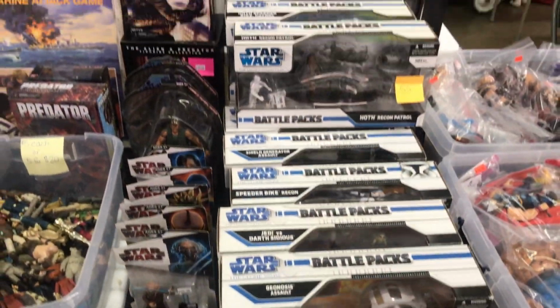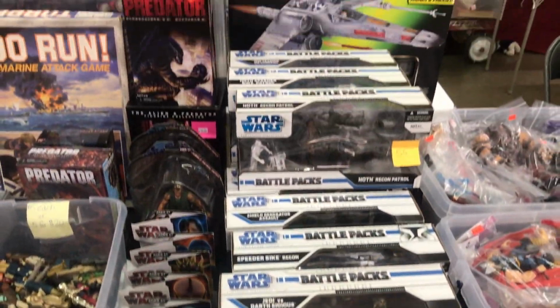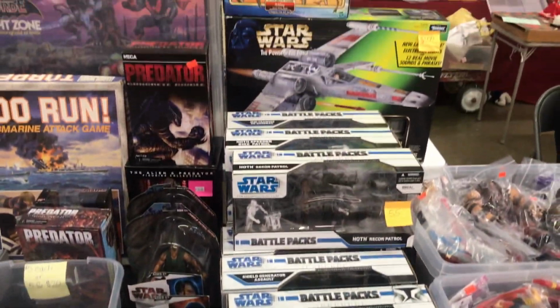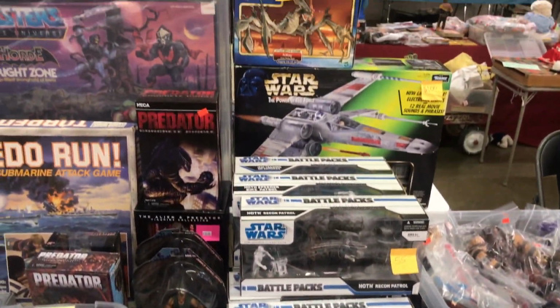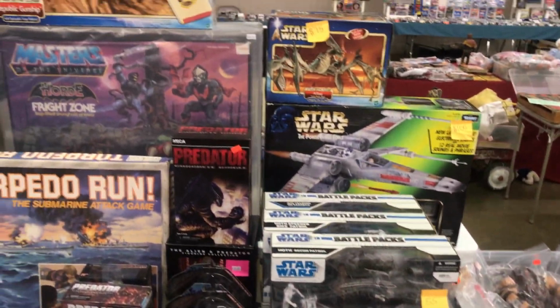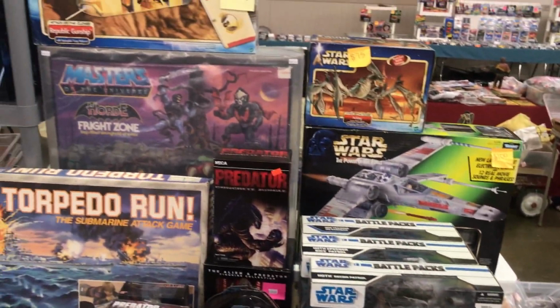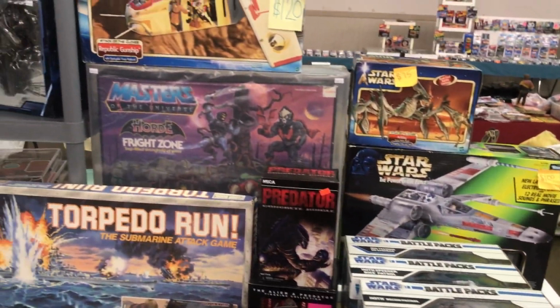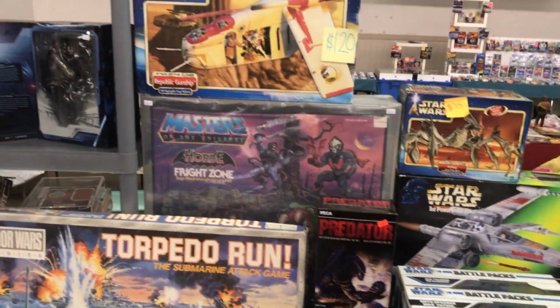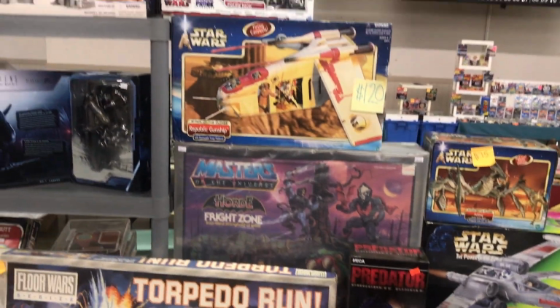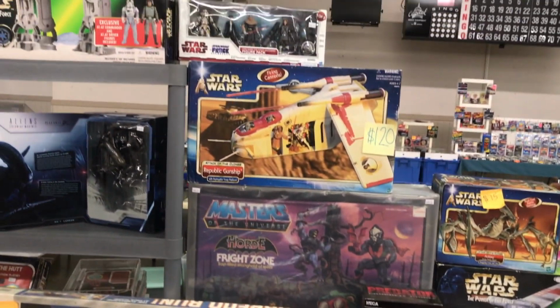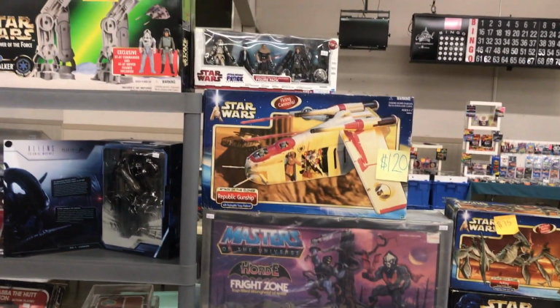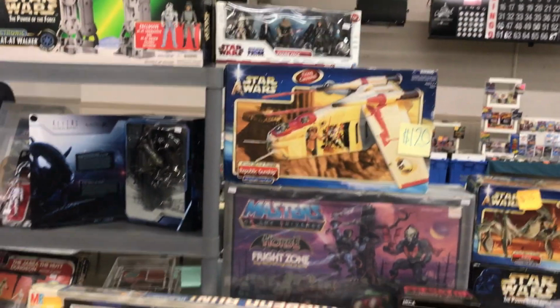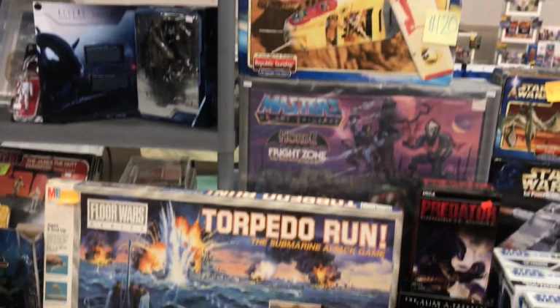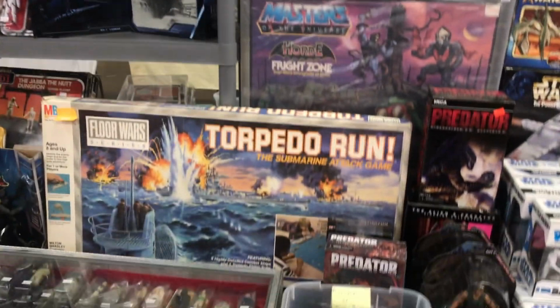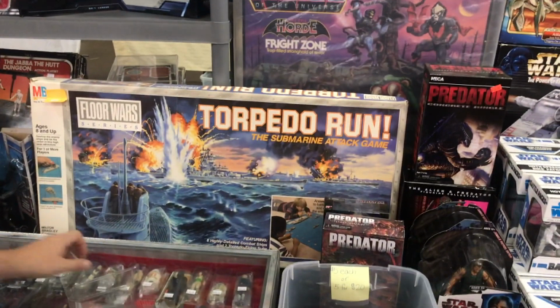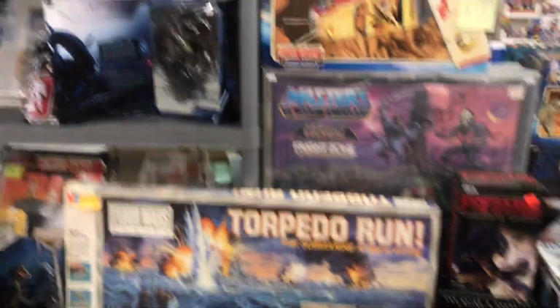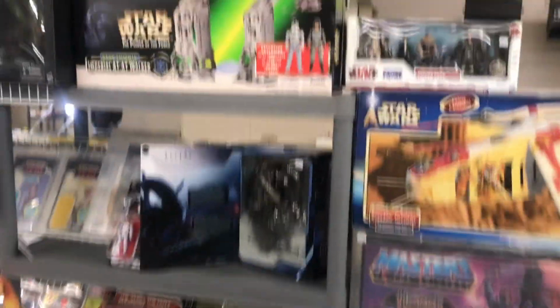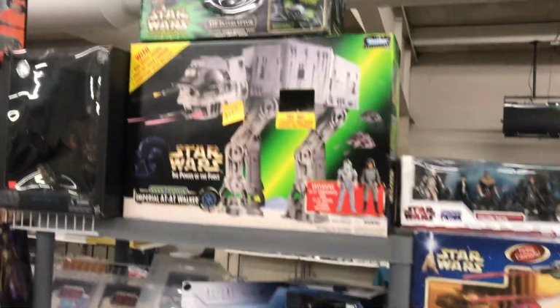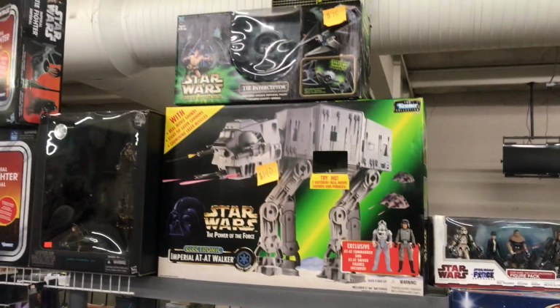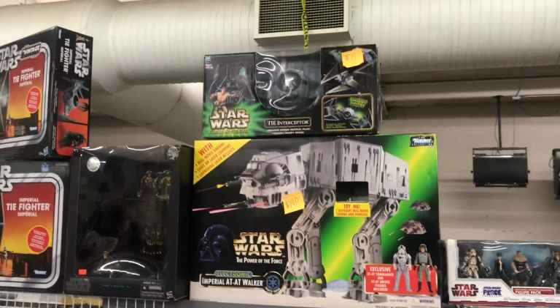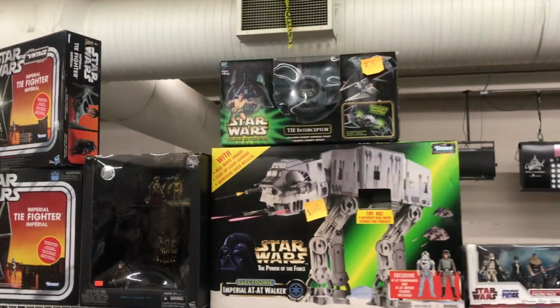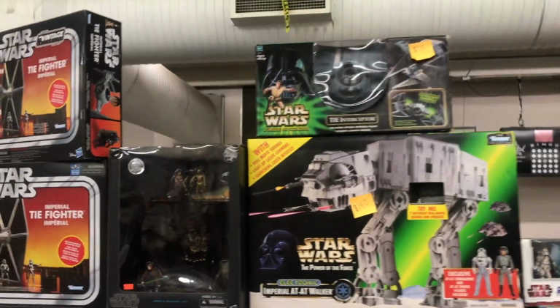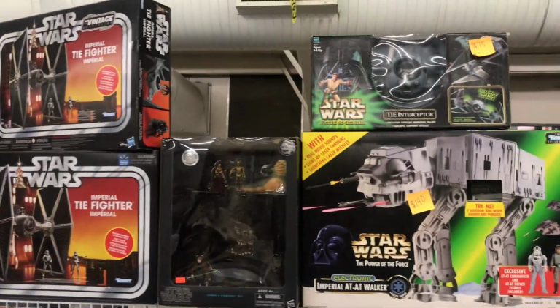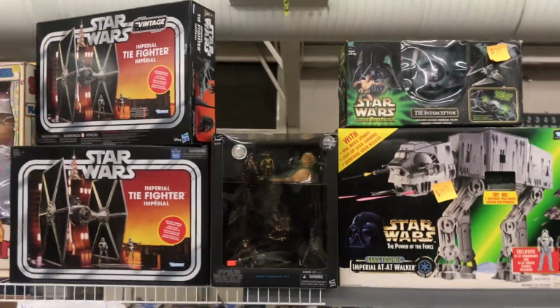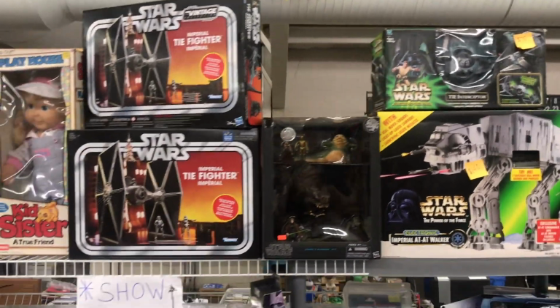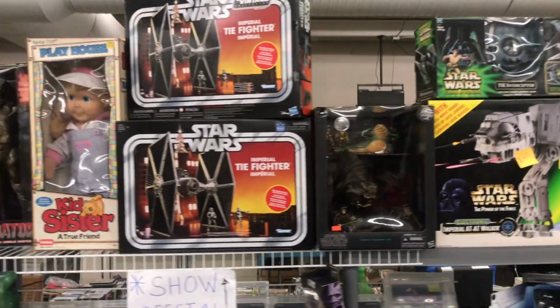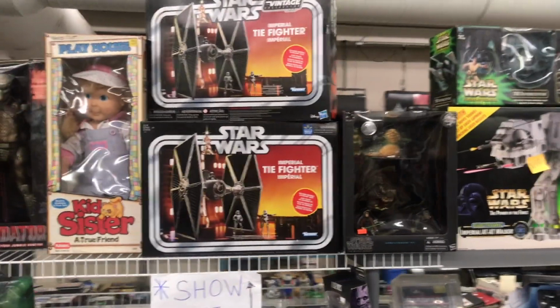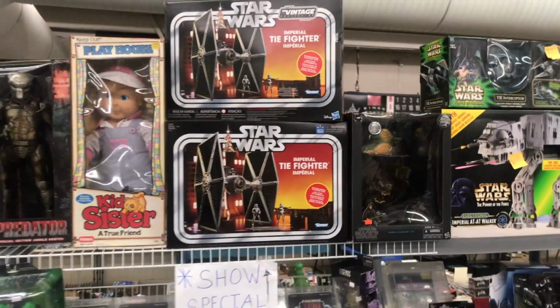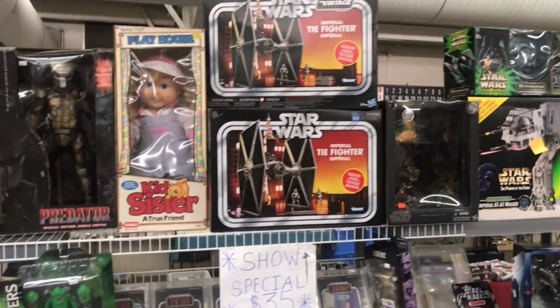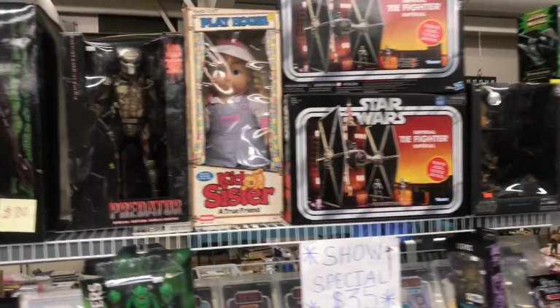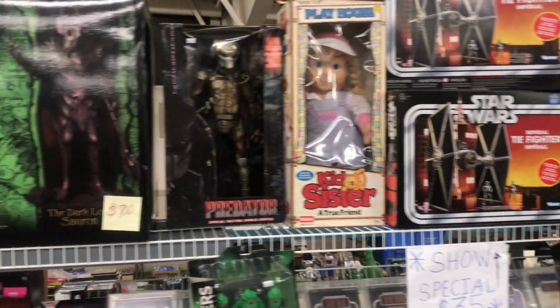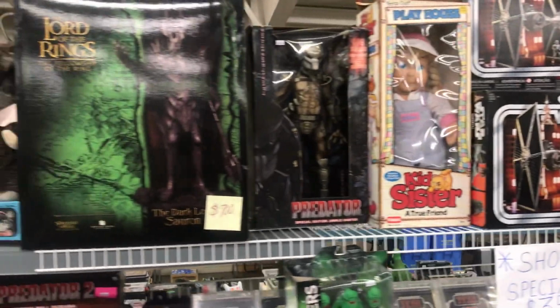Another booth worth taking the time to highlight had some great battle packs, boxed vehicles, and playsets — Star Wars, G.I. Joe, Masters of the Universe, Predator, The Lord of the Rings. They had a little bit of everything and some great quality pieces too.